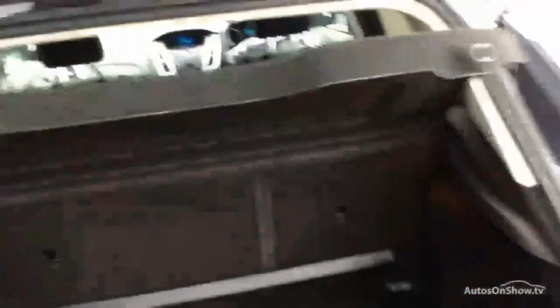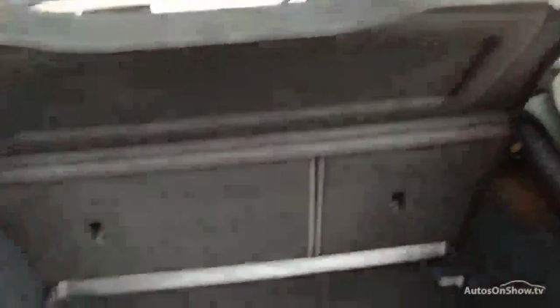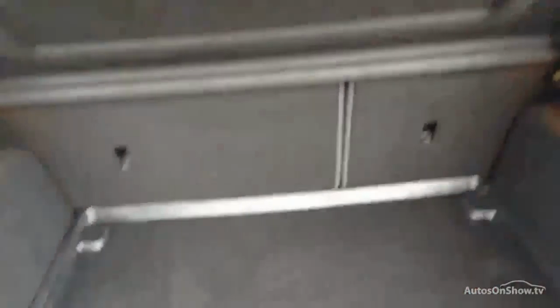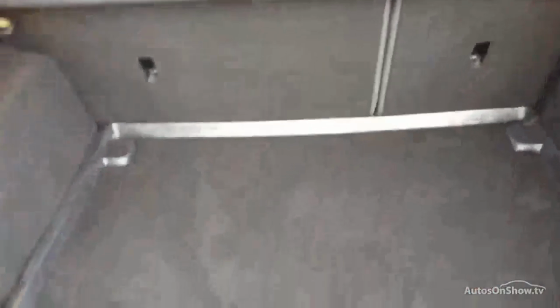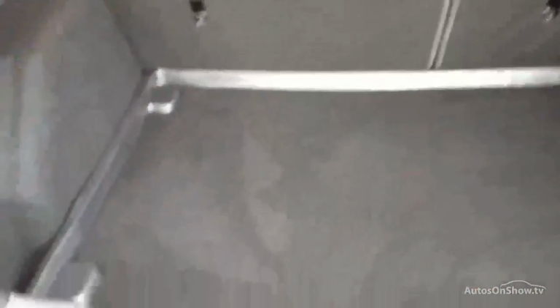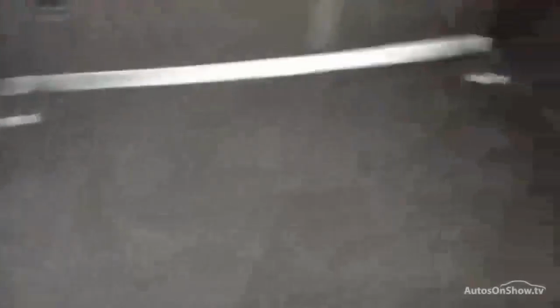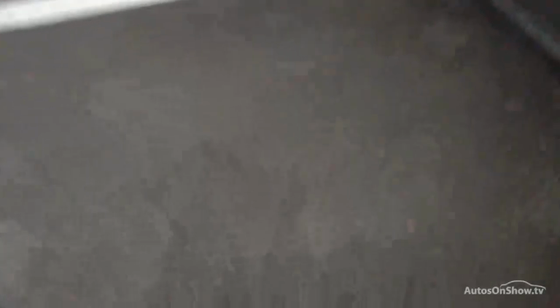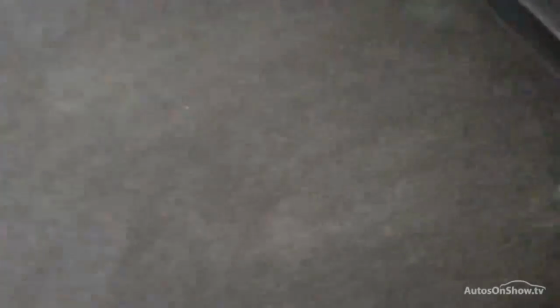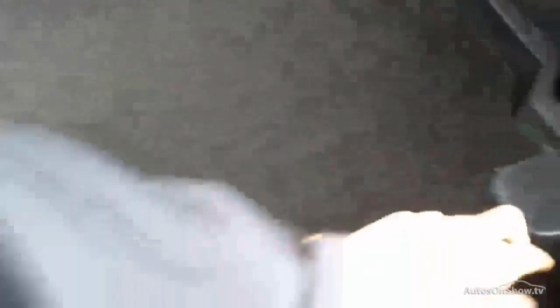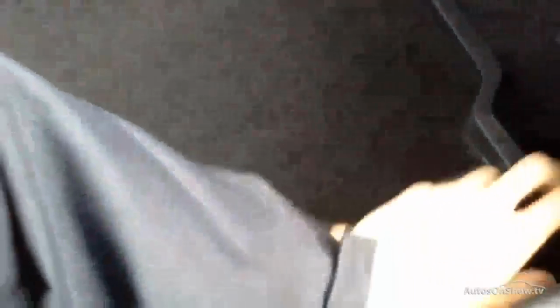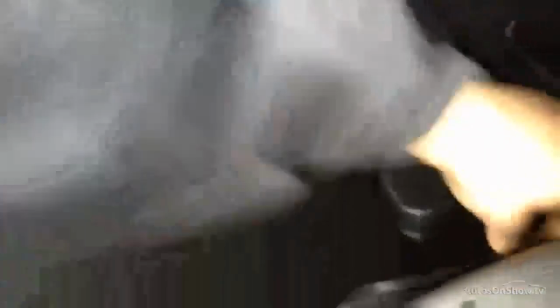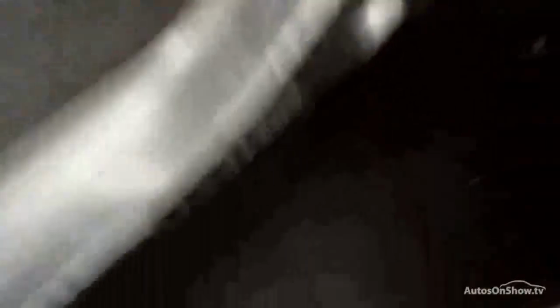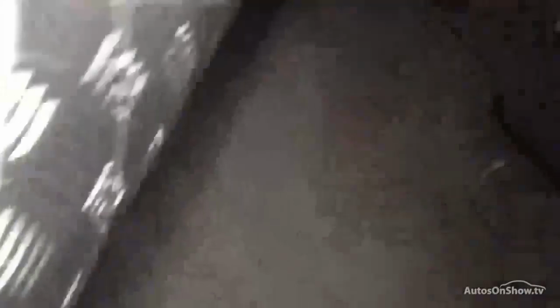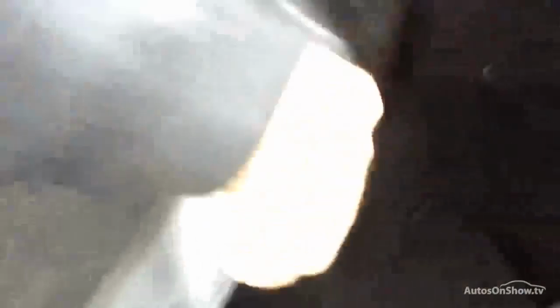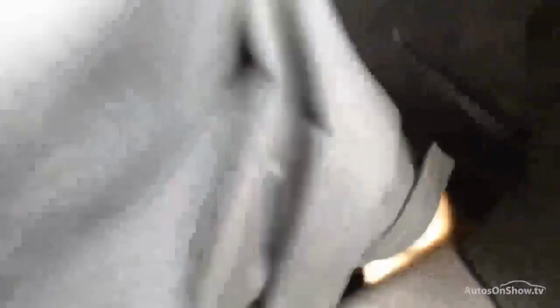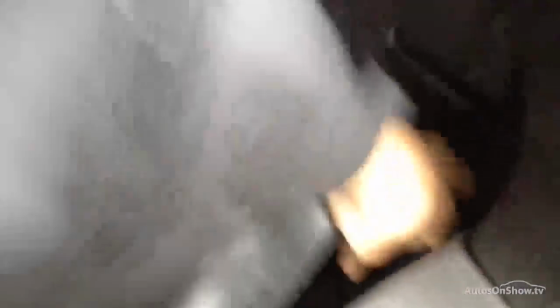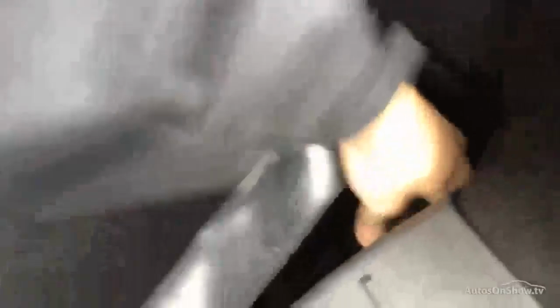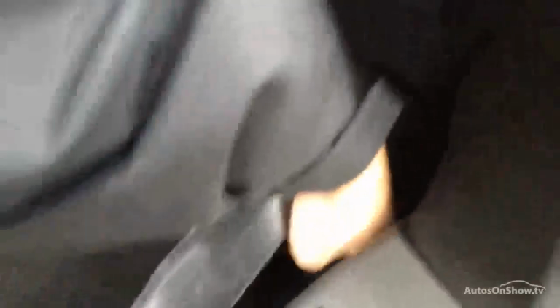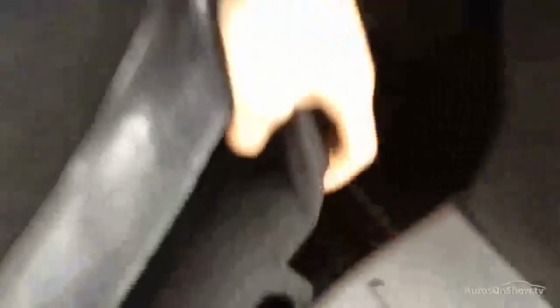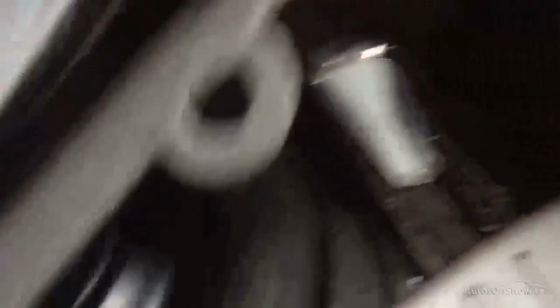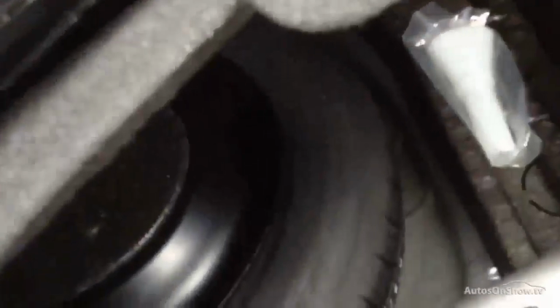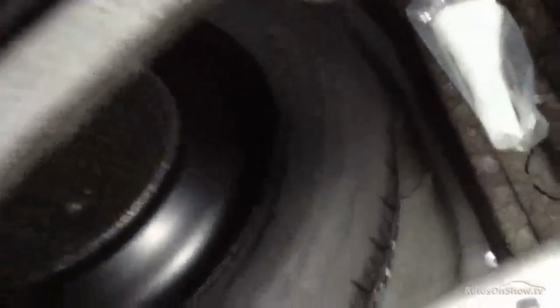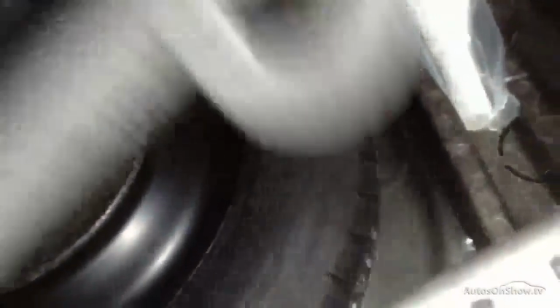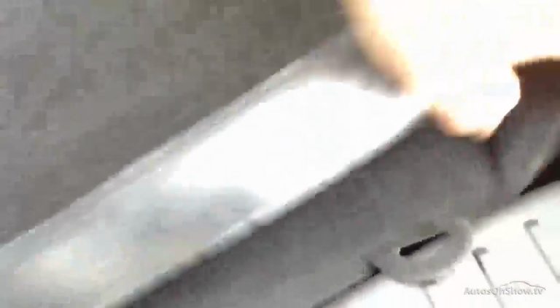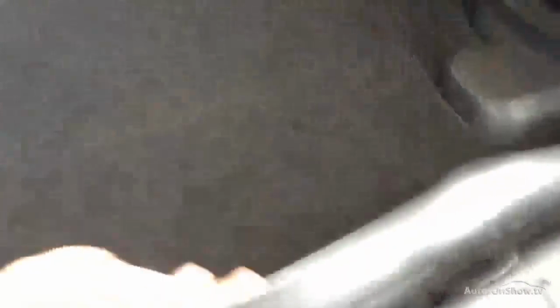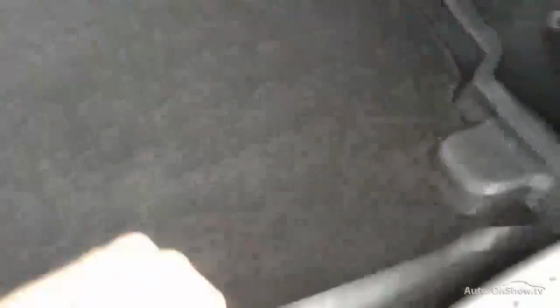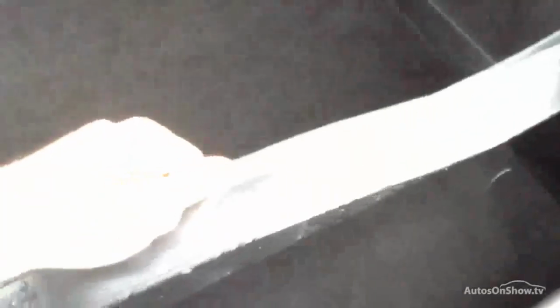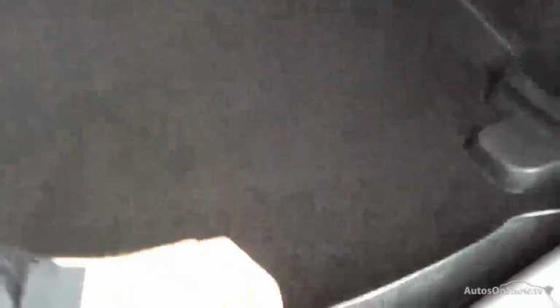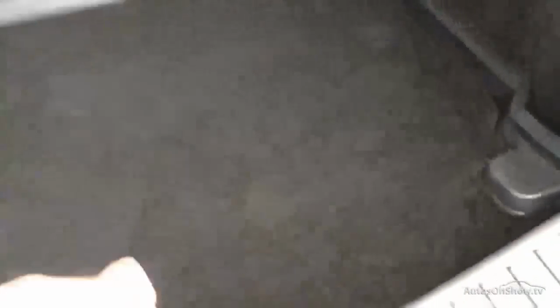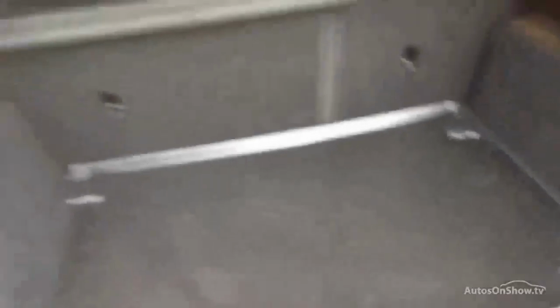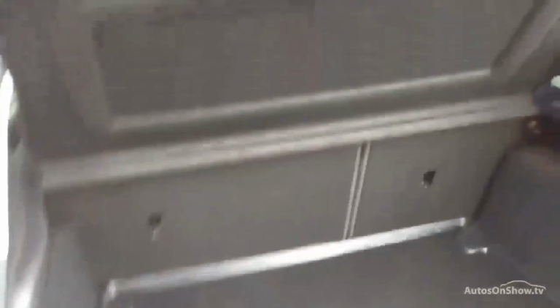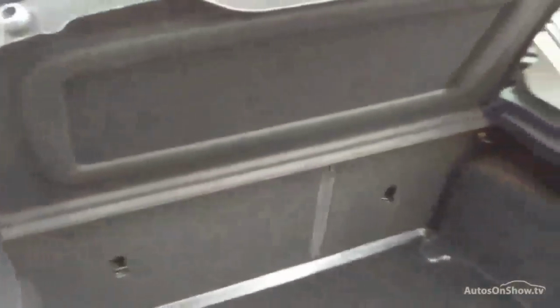Inside the boot, you've got your parcel shelf. As you can see, it's absolutely immaculate inside the boot. Underneath your tray, the spare wheel is in there, and there's also a boot mat put in there as well — so you can see it's been looked after.